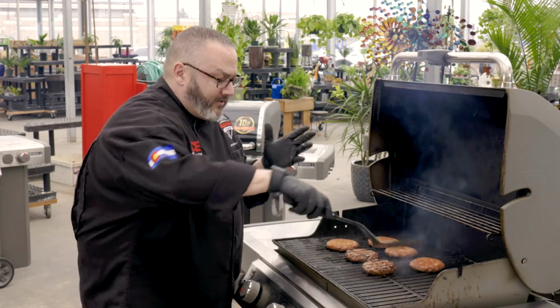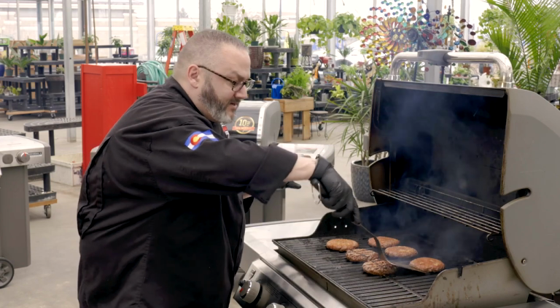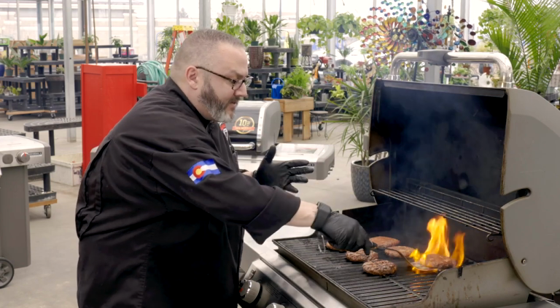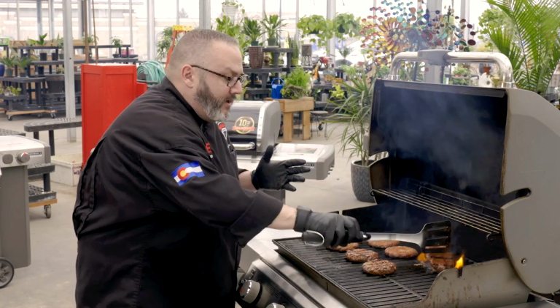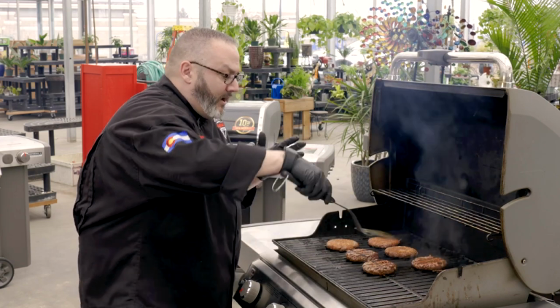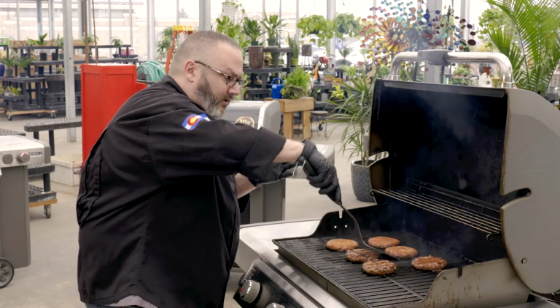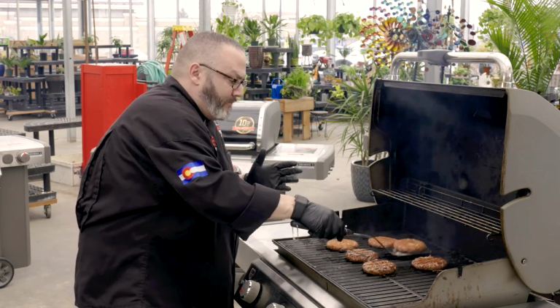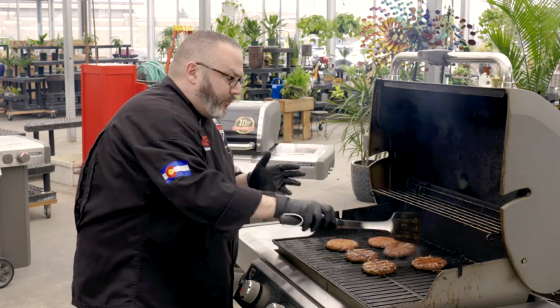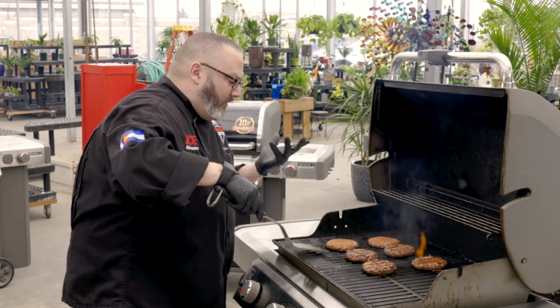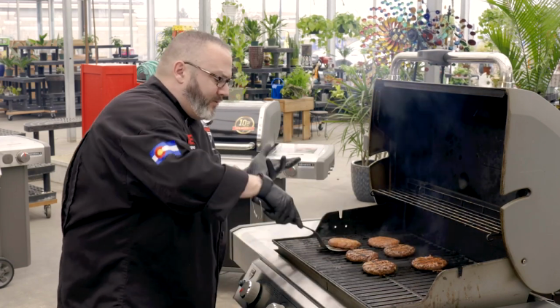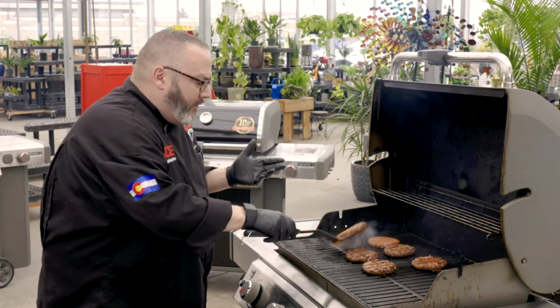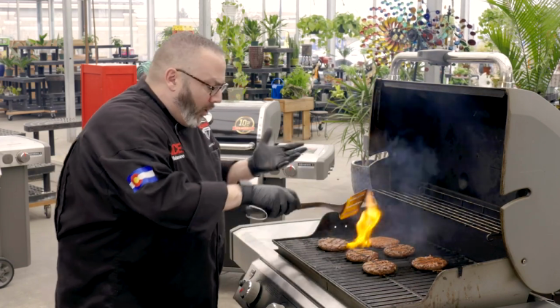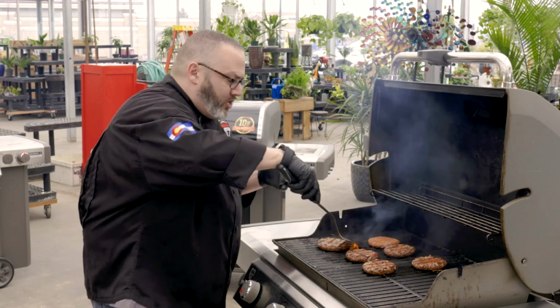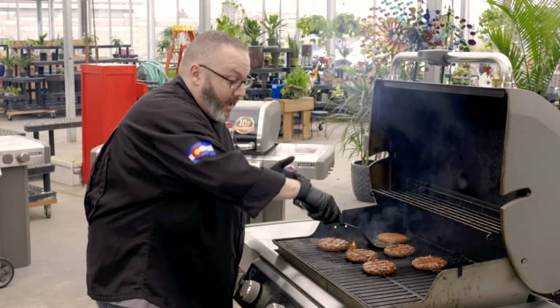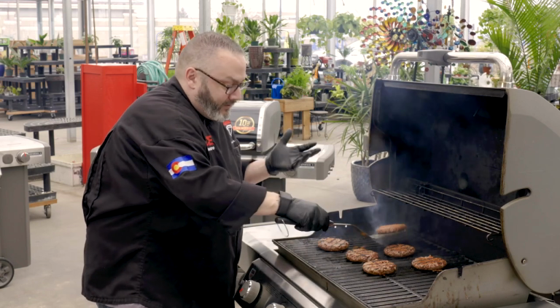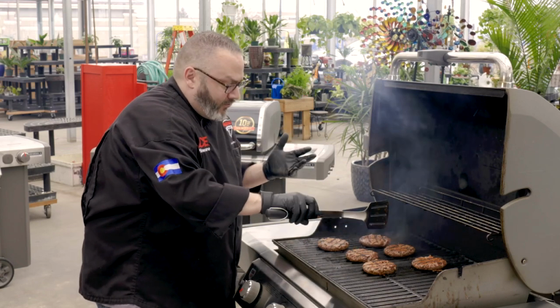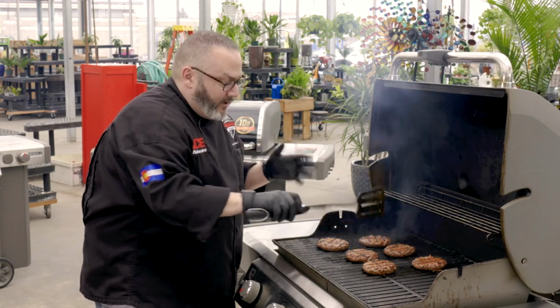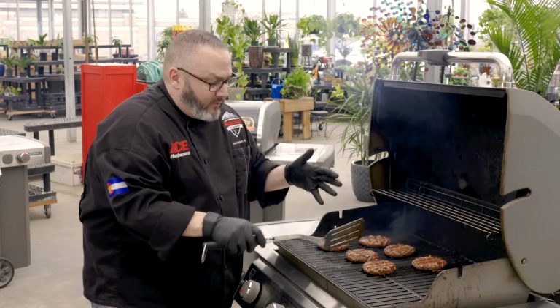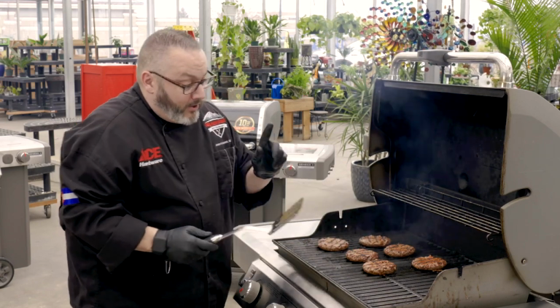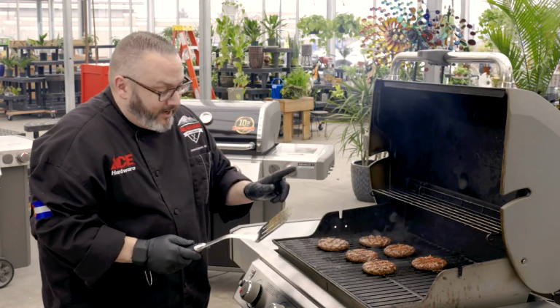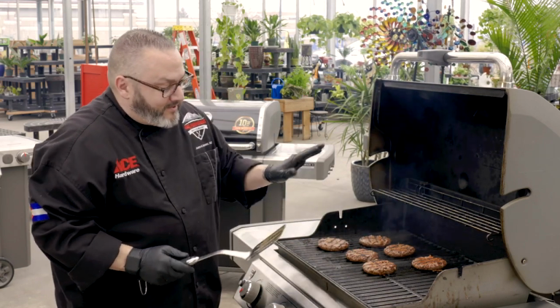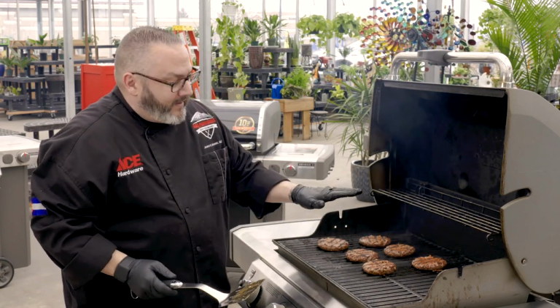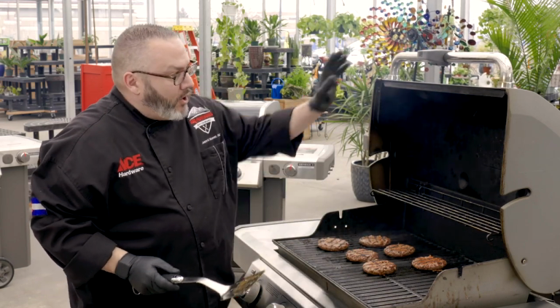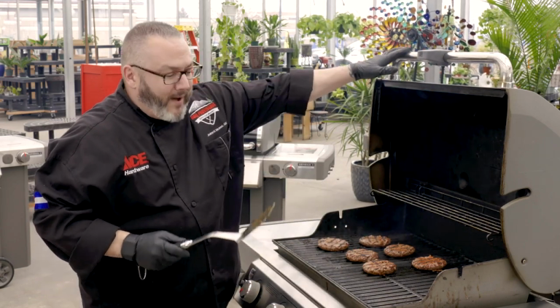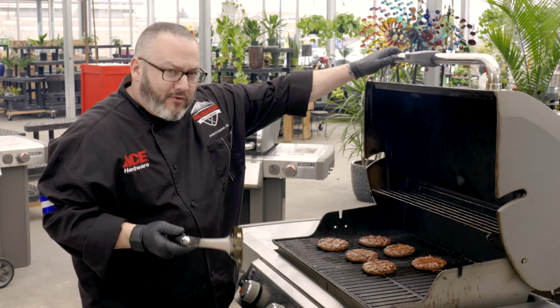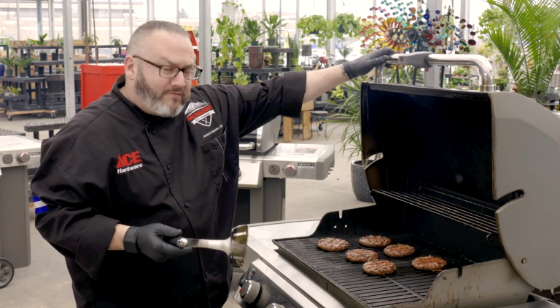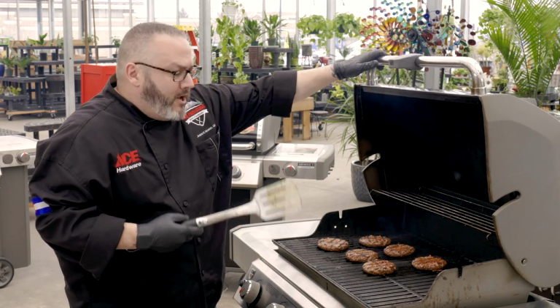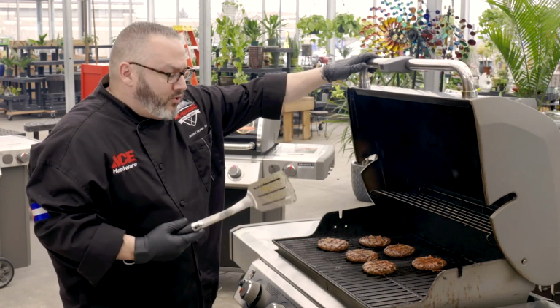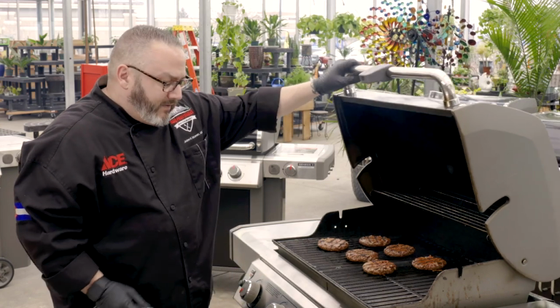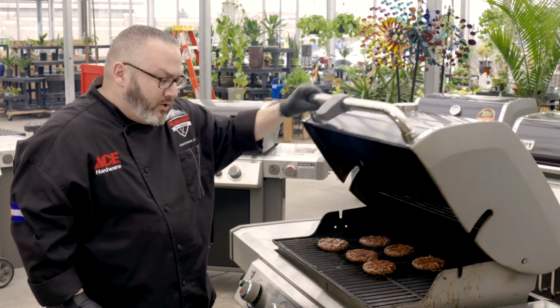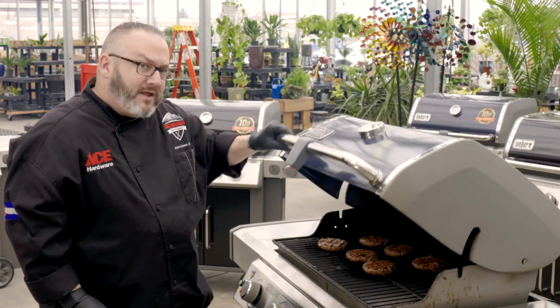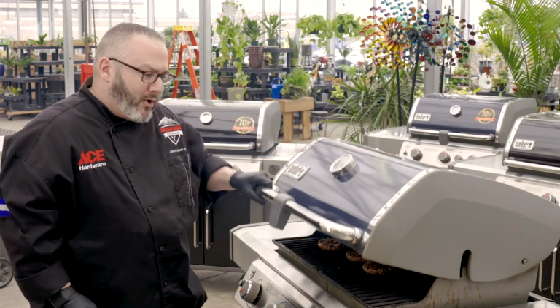It's going to maintain its heat and deliver an amazing product, whether we're doing beef, pork, chicken, or even desserts. But like we said, looking ain't cooking. It's time to let these go for about another five minutes to ensure we get that beautiful medium rare burger.